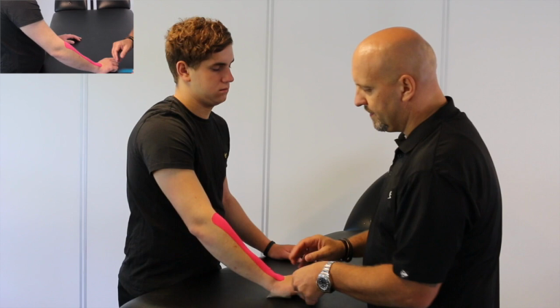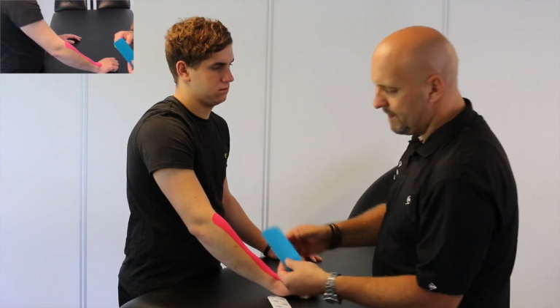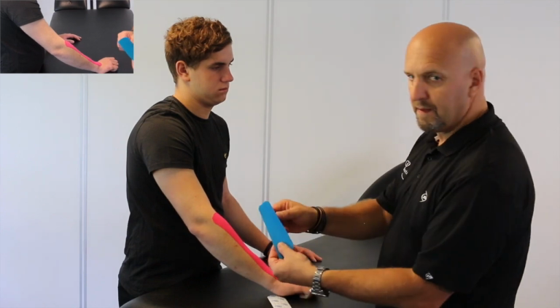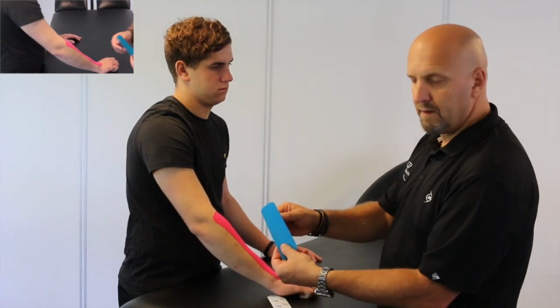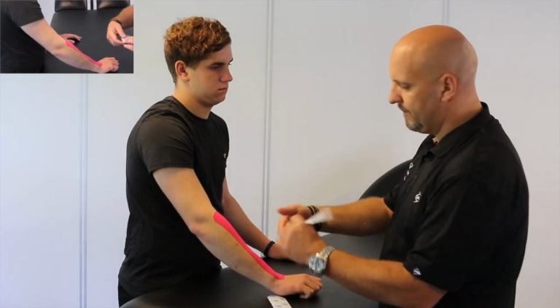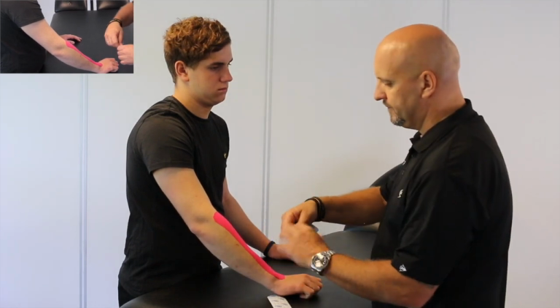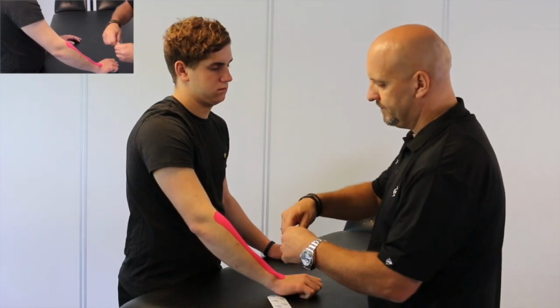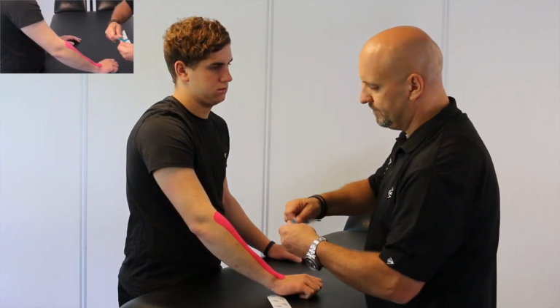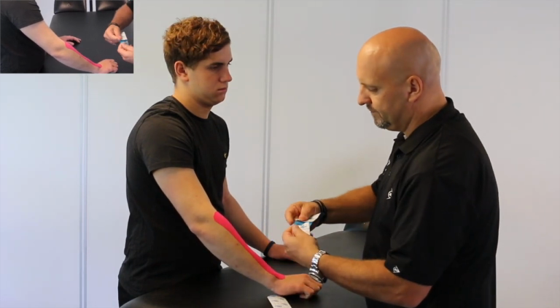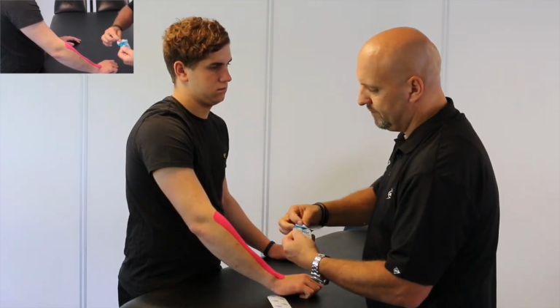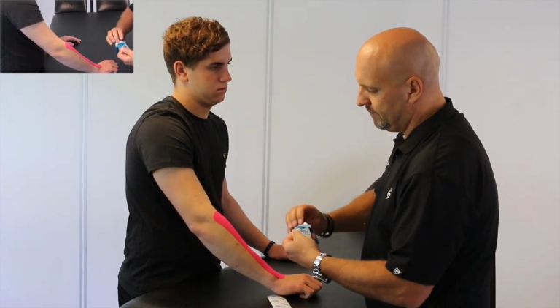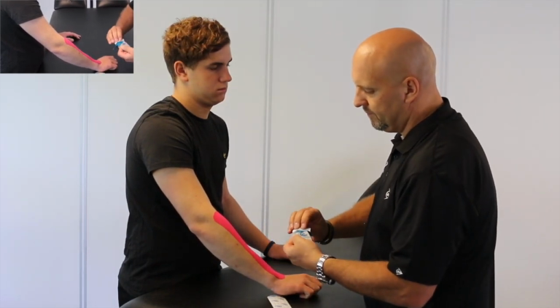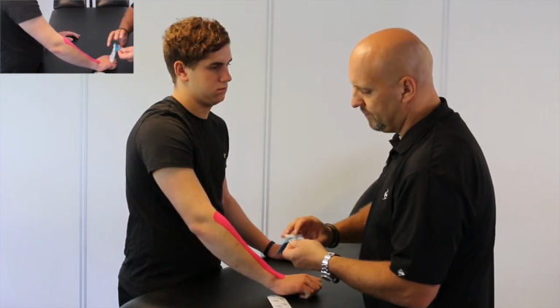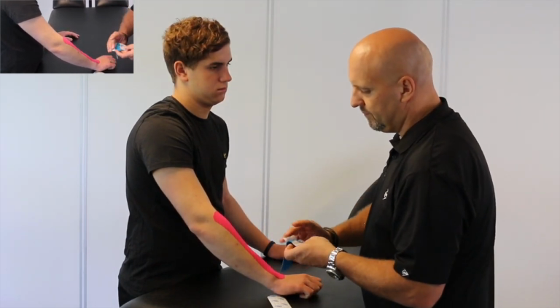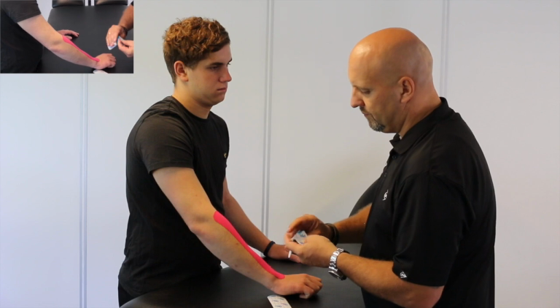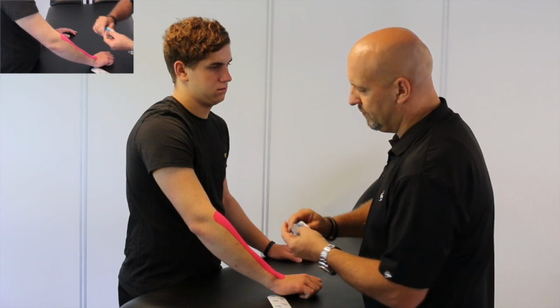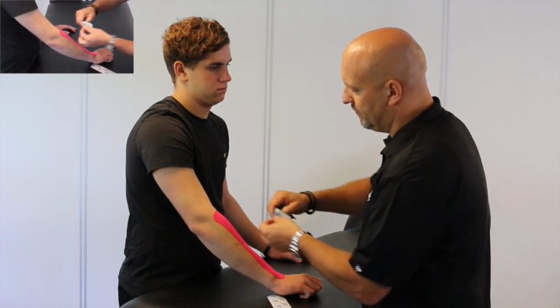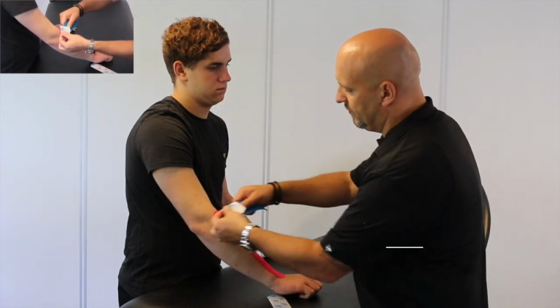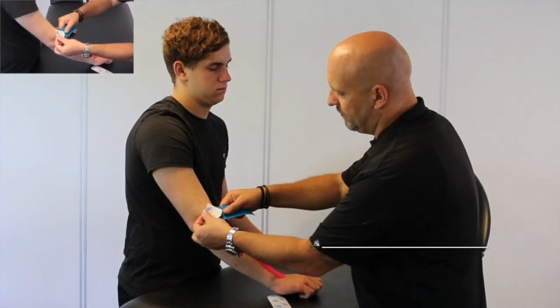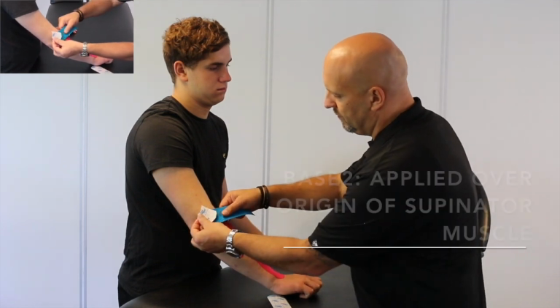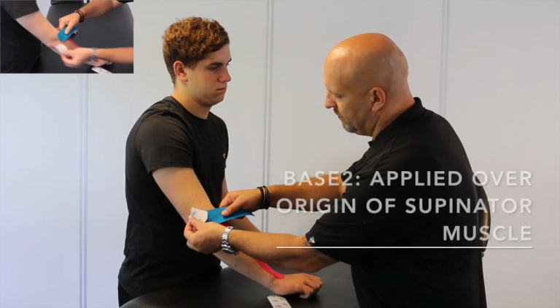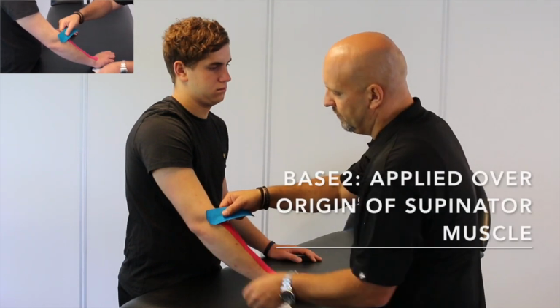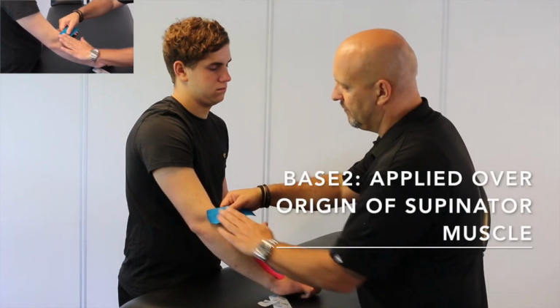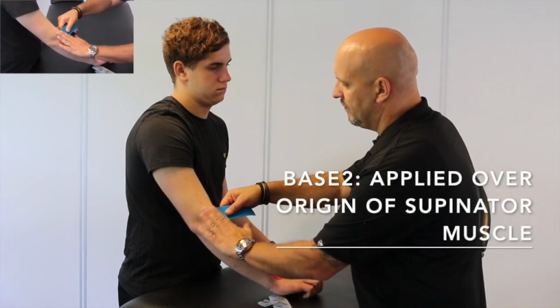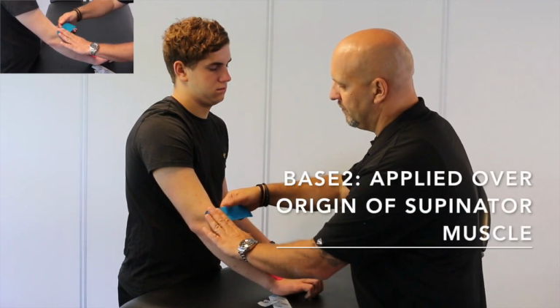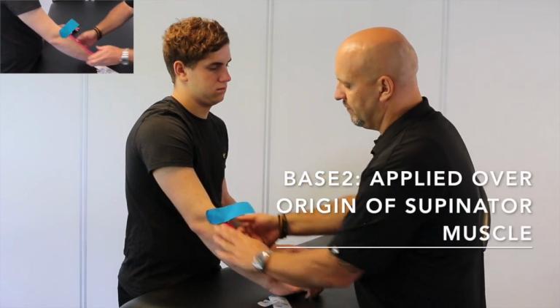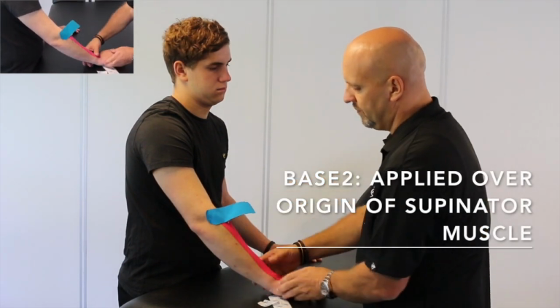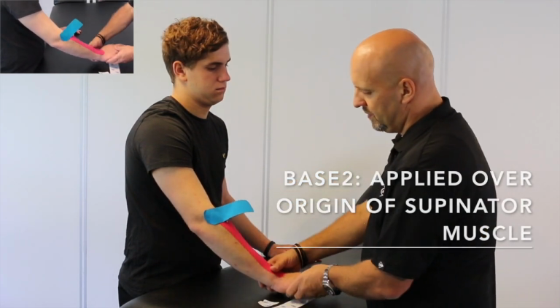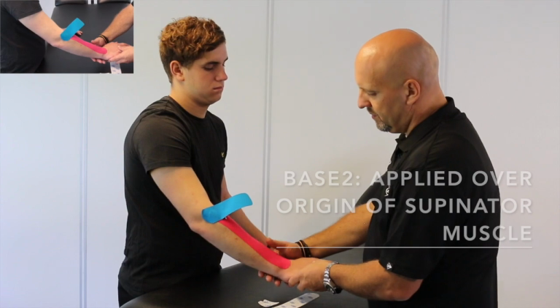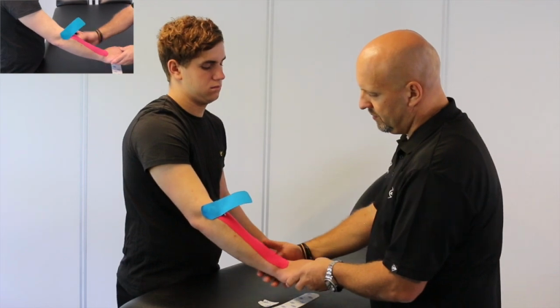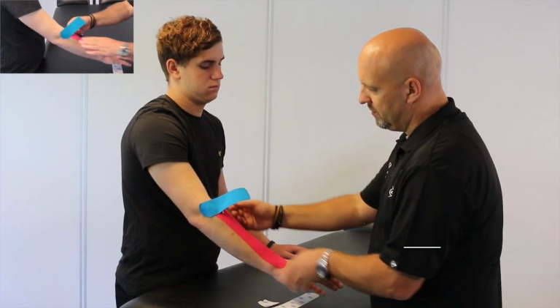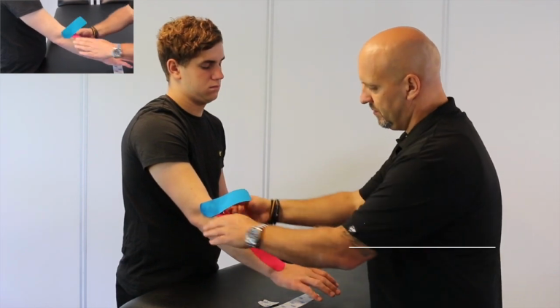When we come back with our second, shorter piece of I-tape, we're going to take the base and apply it over the origin of the supinator muscle, just like that.